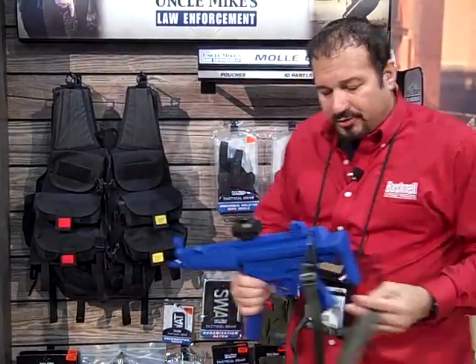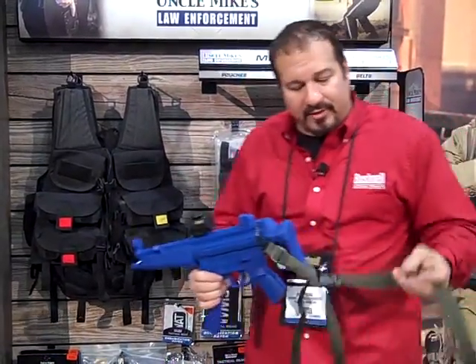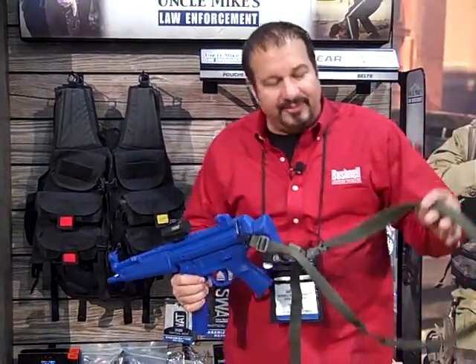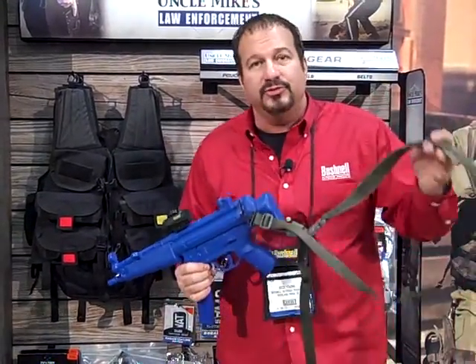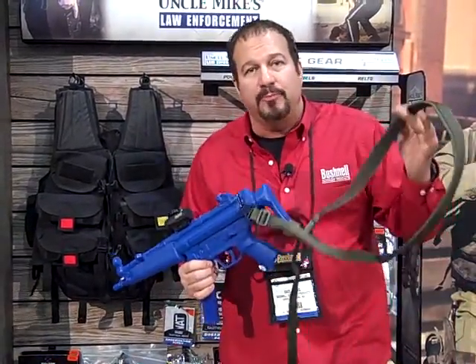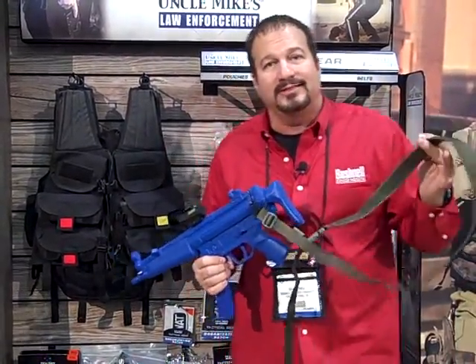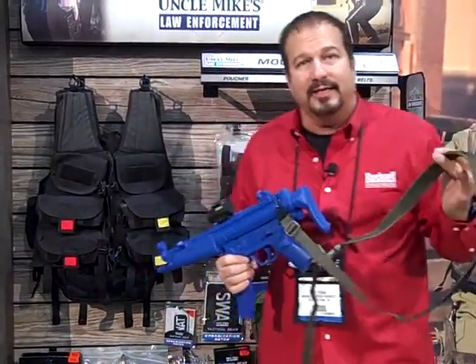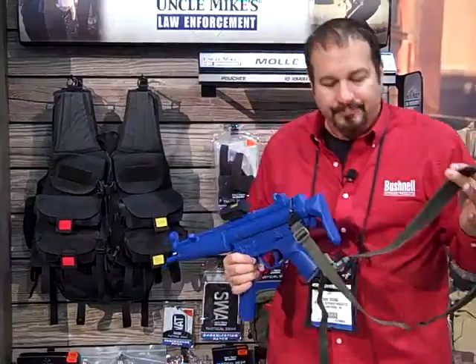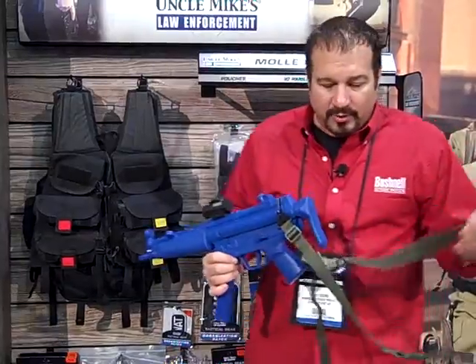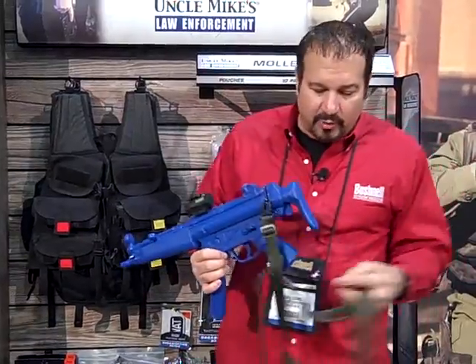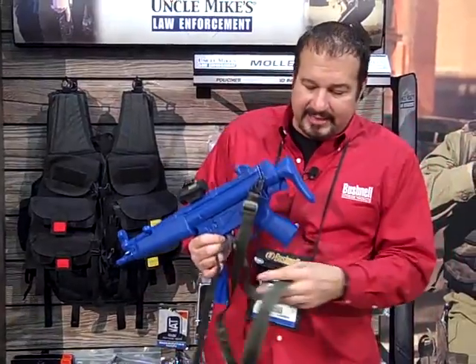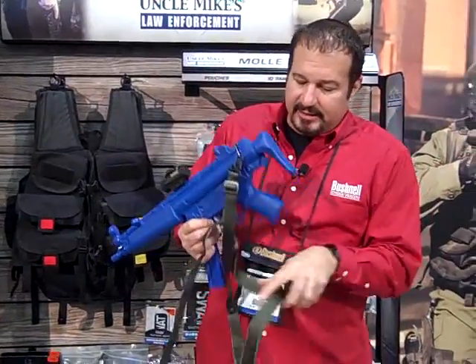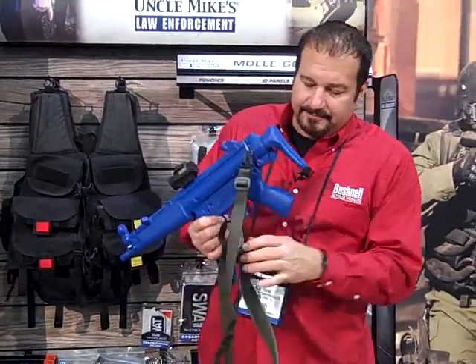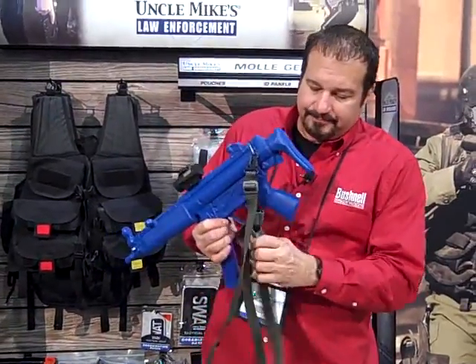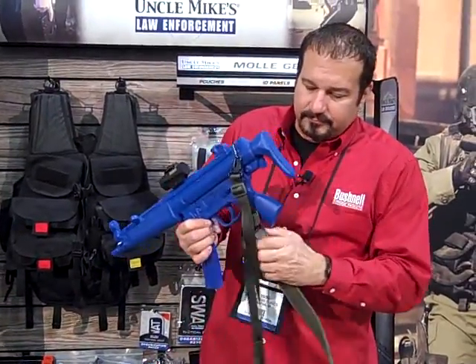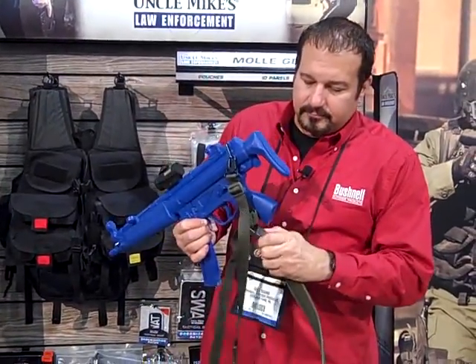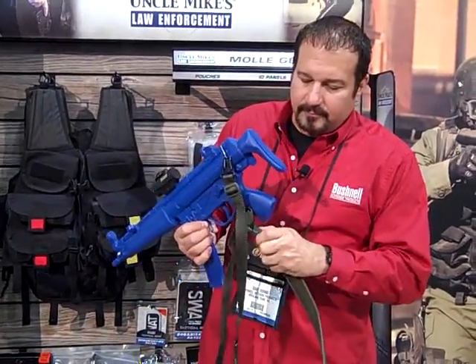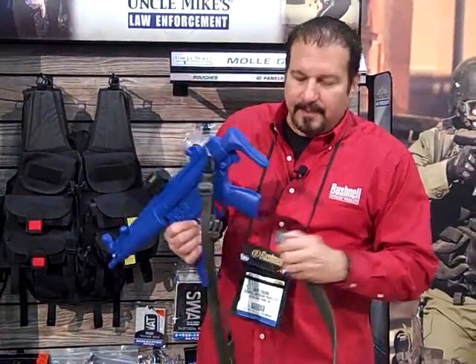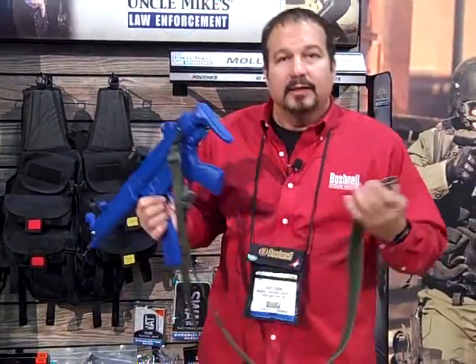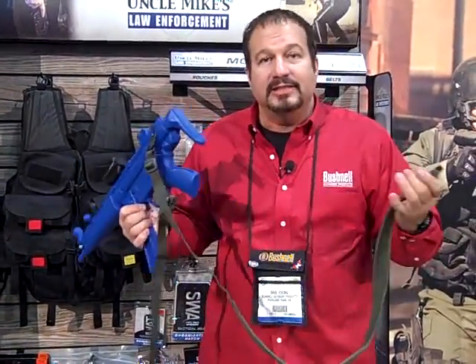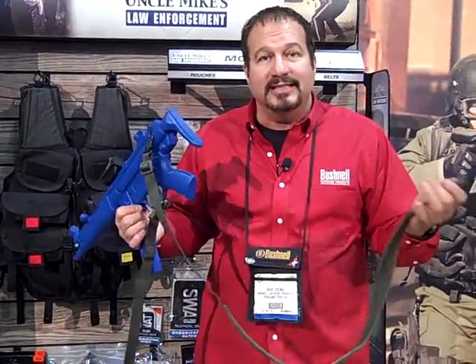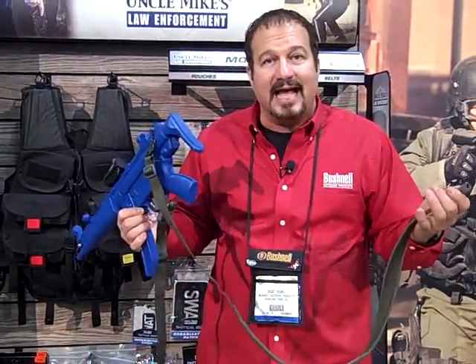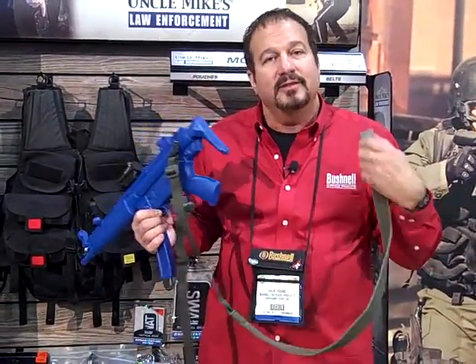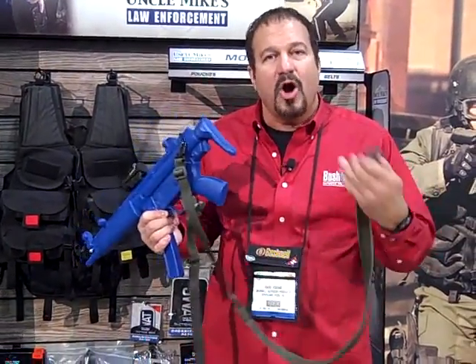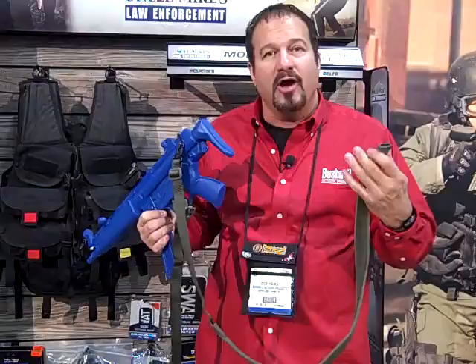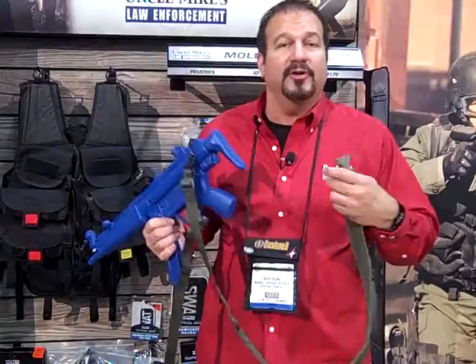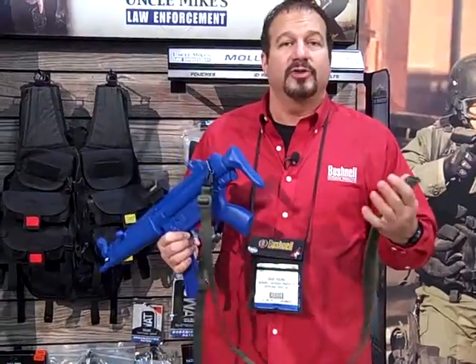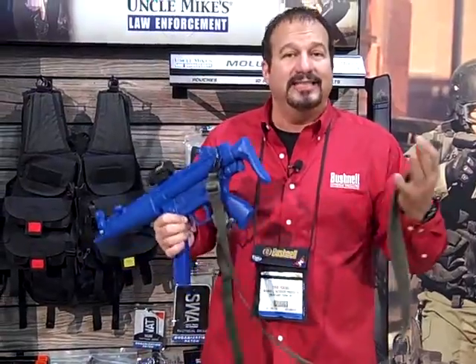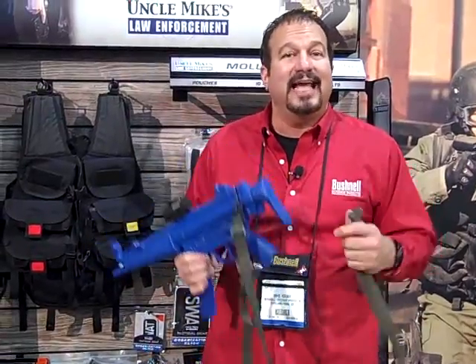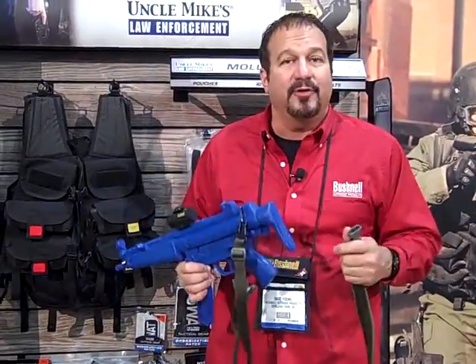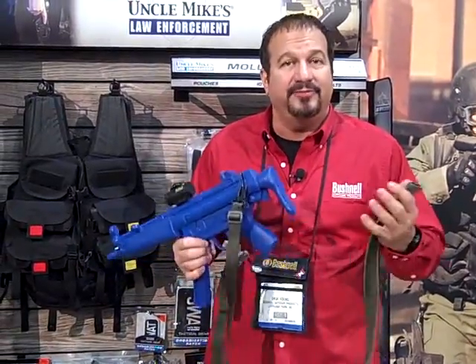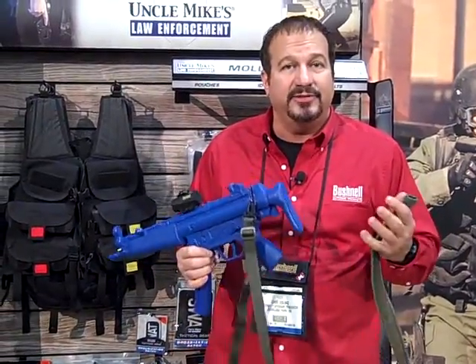Also, they have the new single point sling. It's easily detached, on and off, and also to disengage from it if you need to.